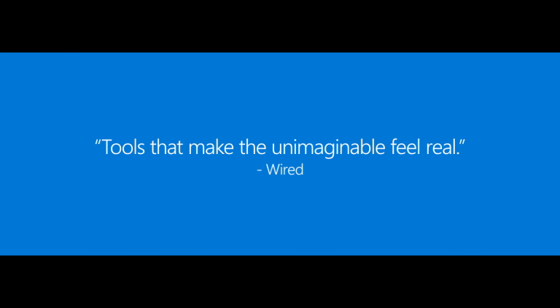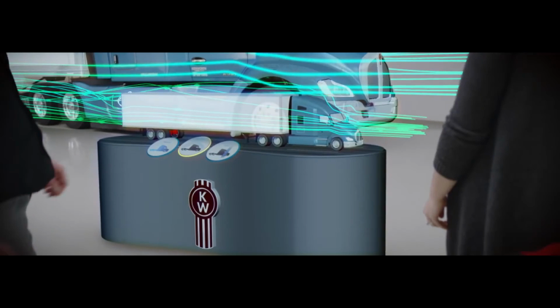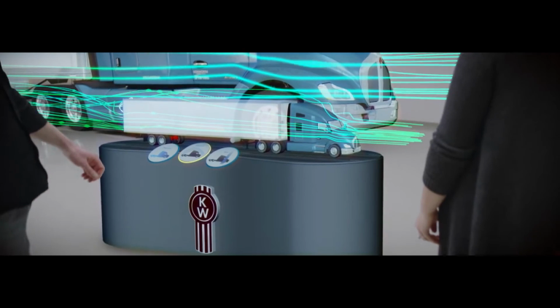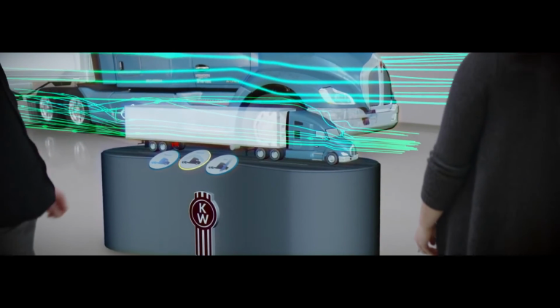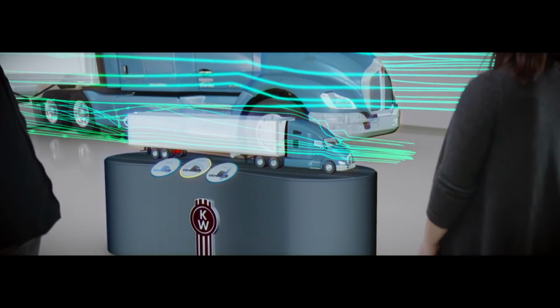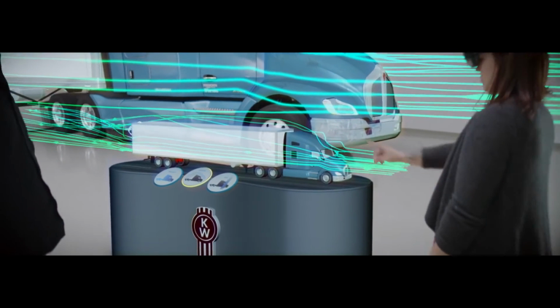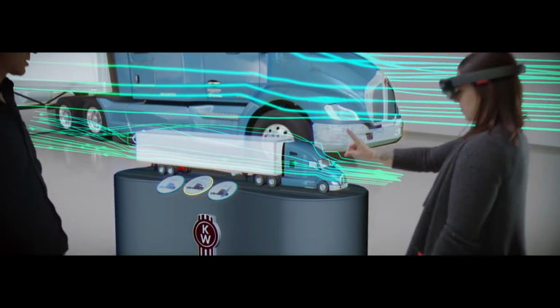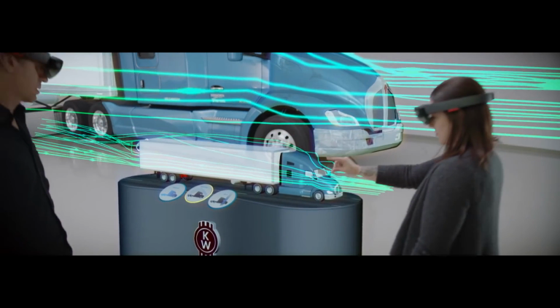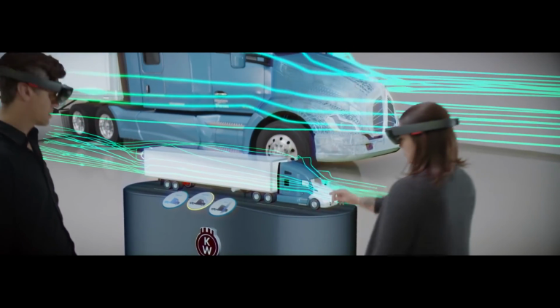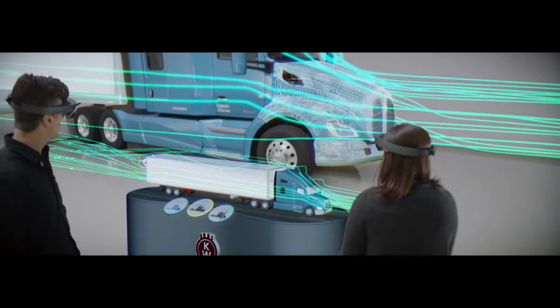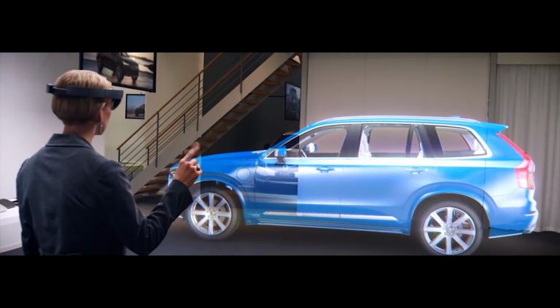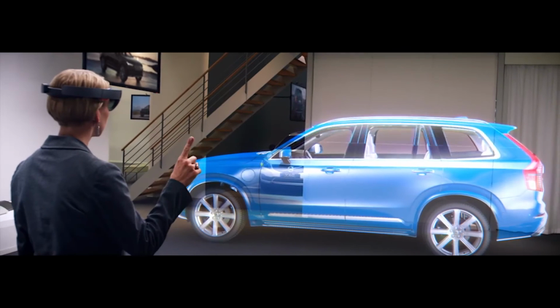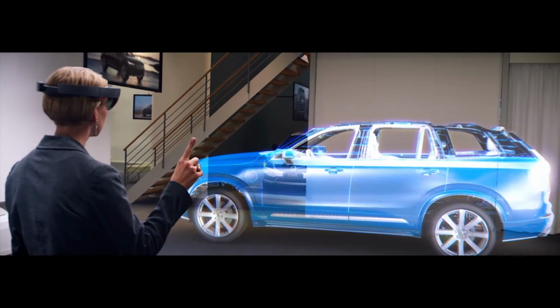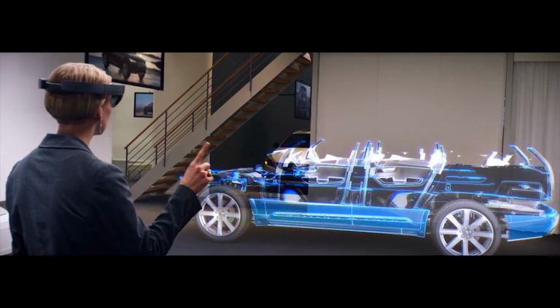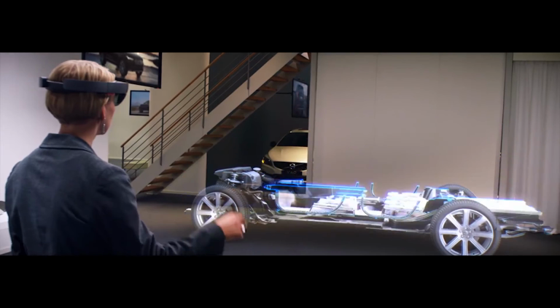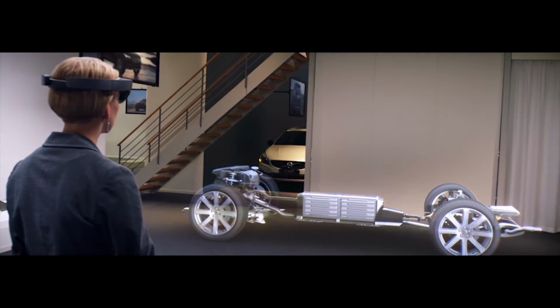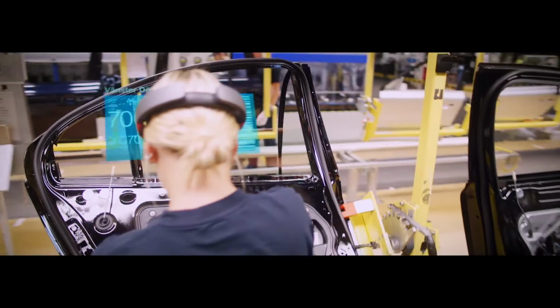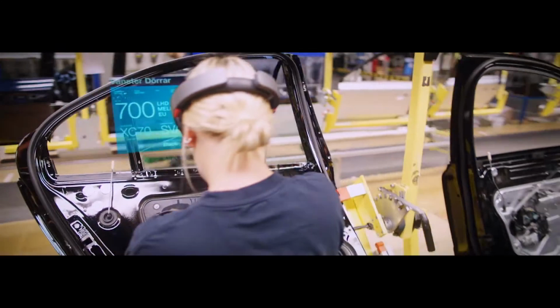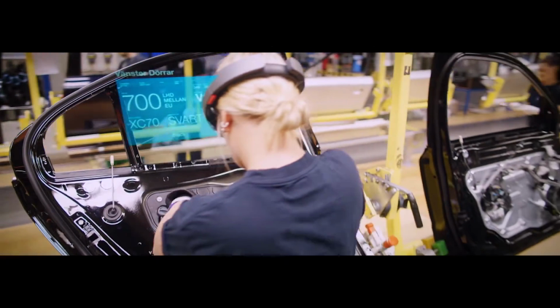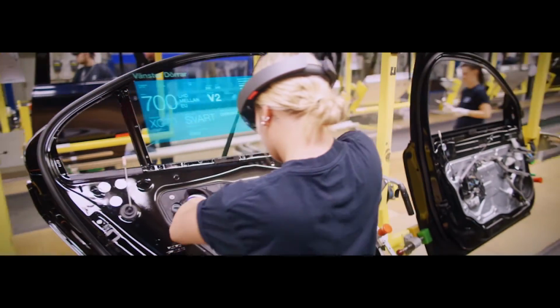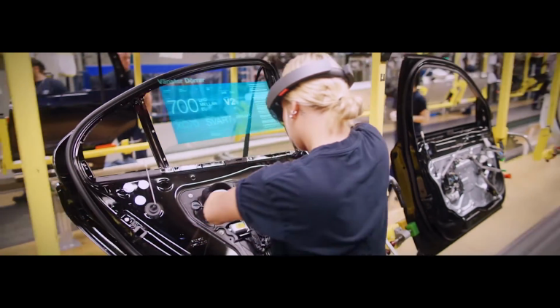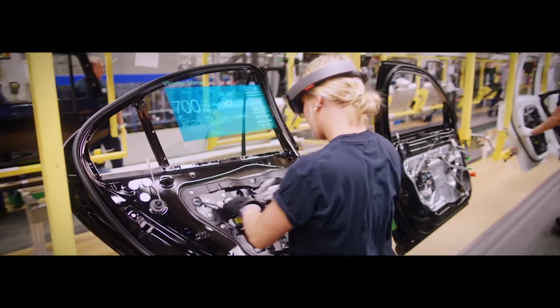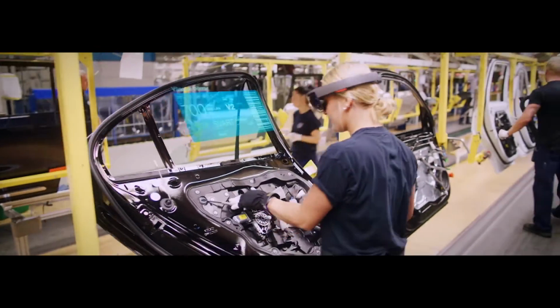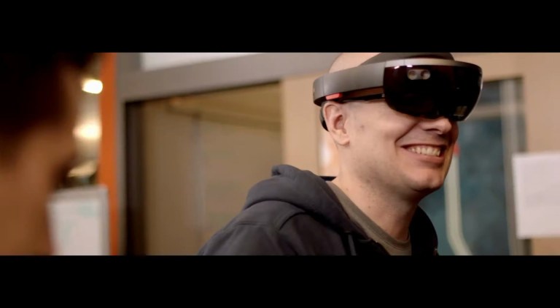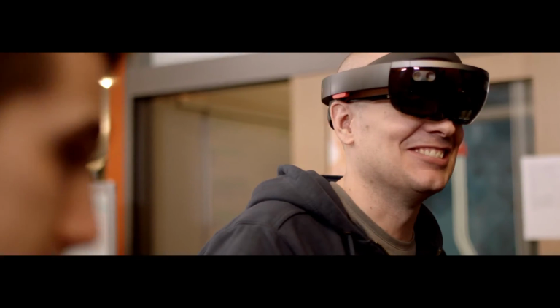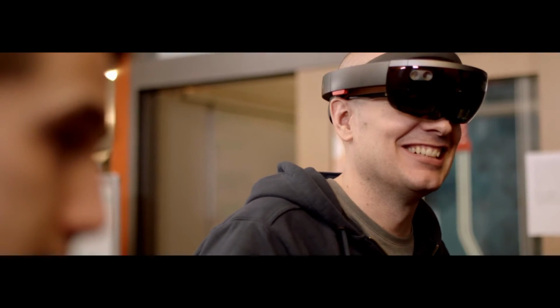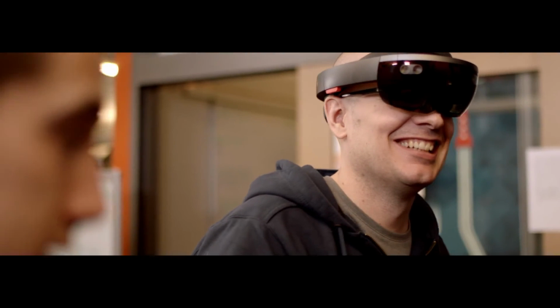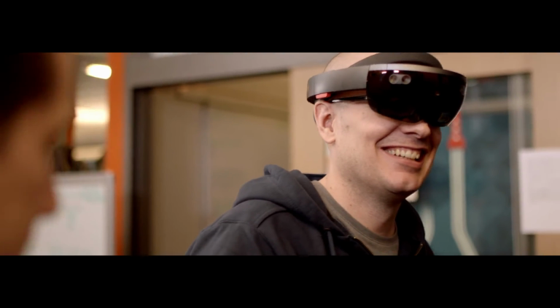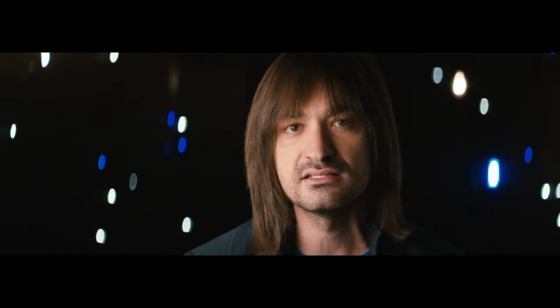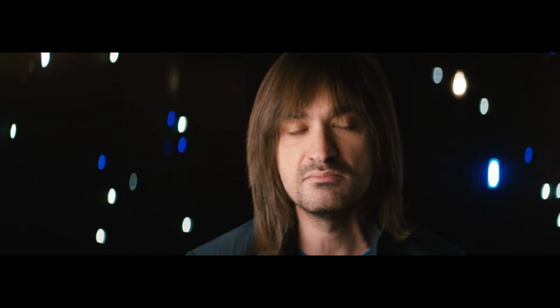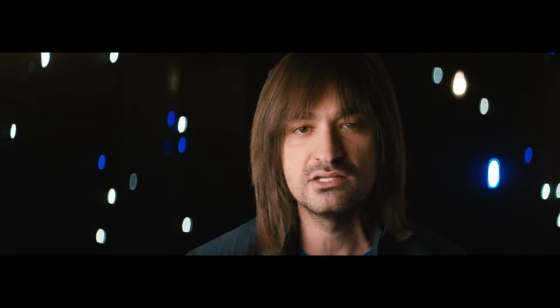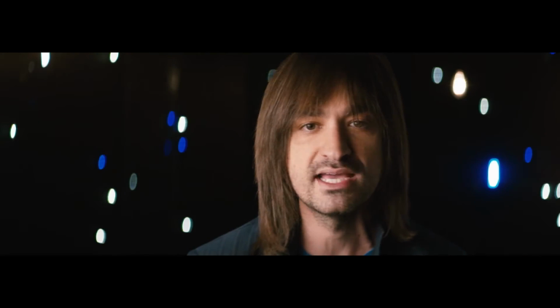Which ultimately allowed us to pour digital assets over the real world so that humans can essentially be empowered to do things in brand new ways.